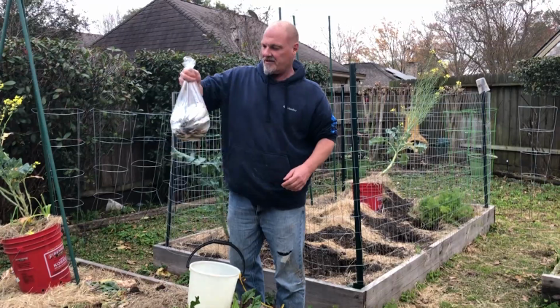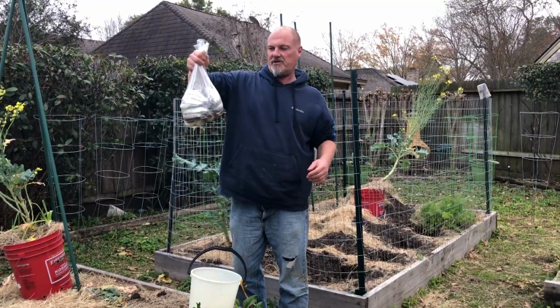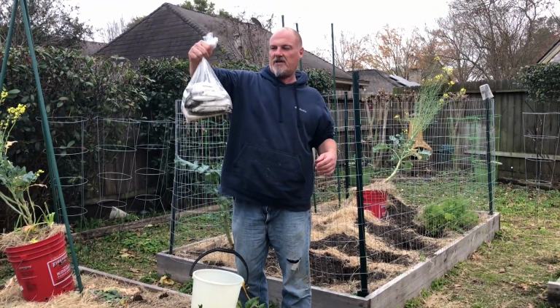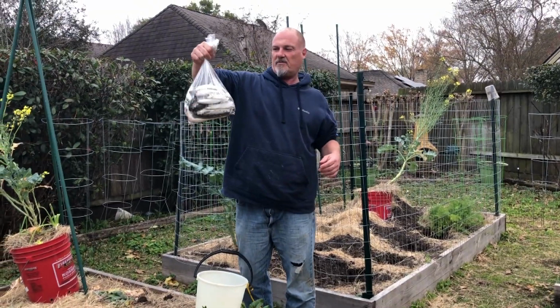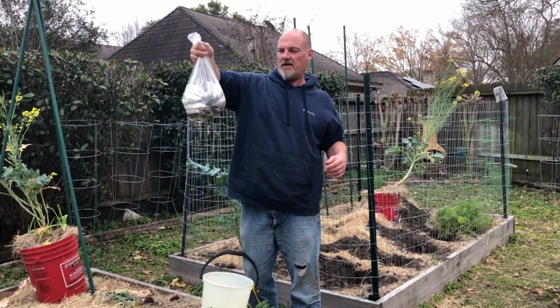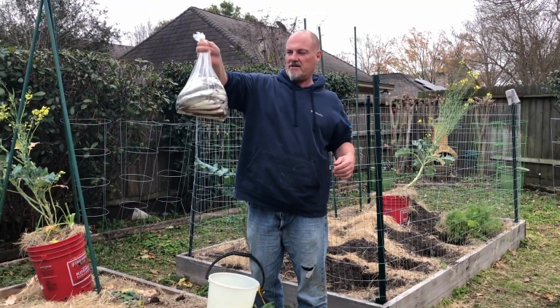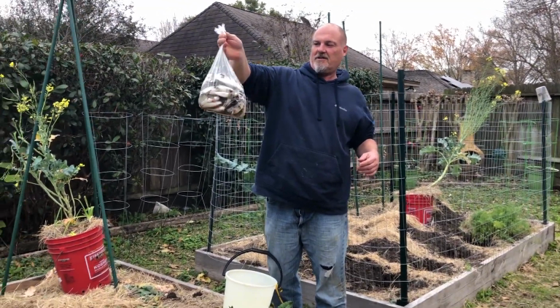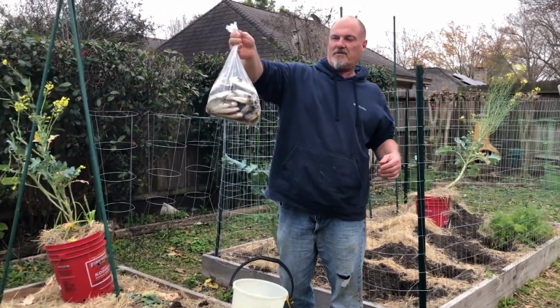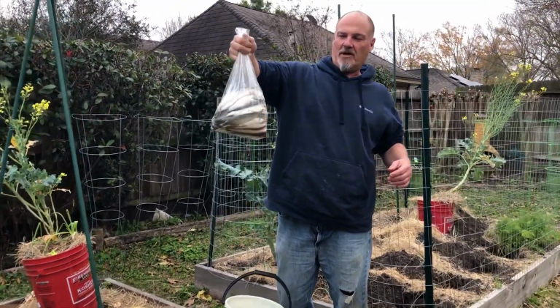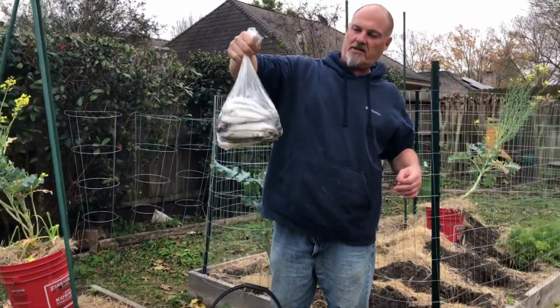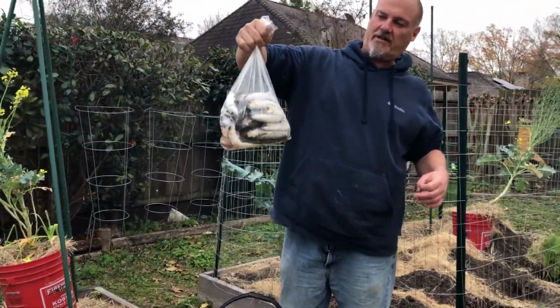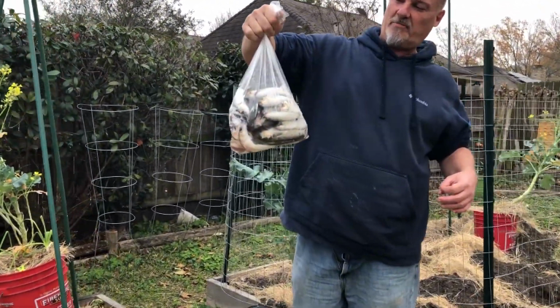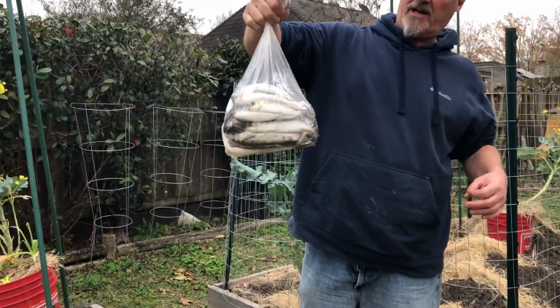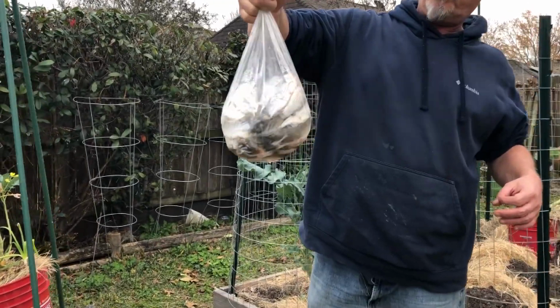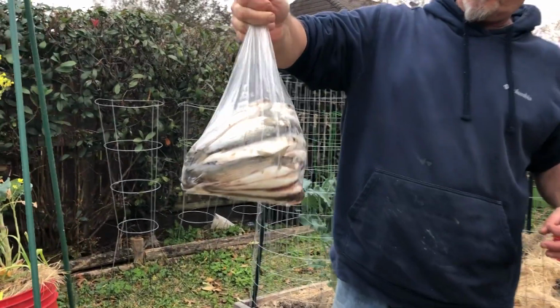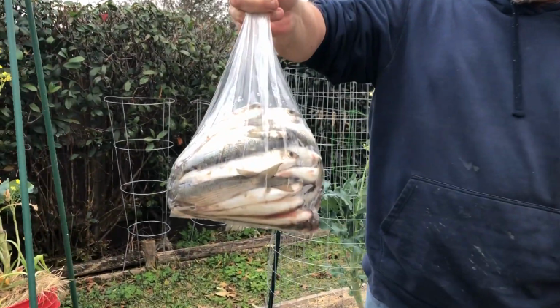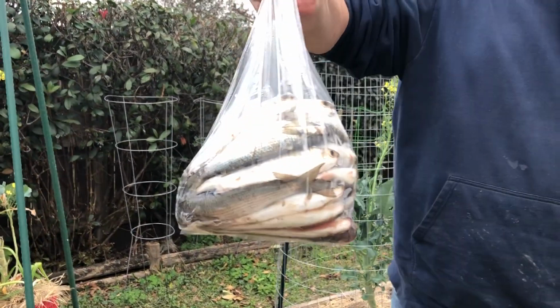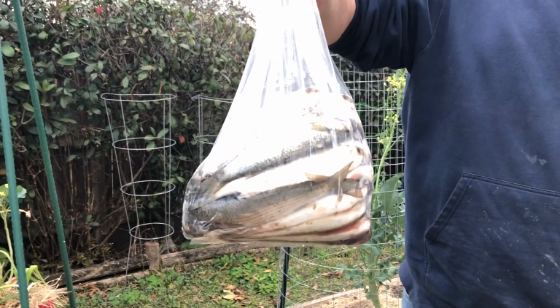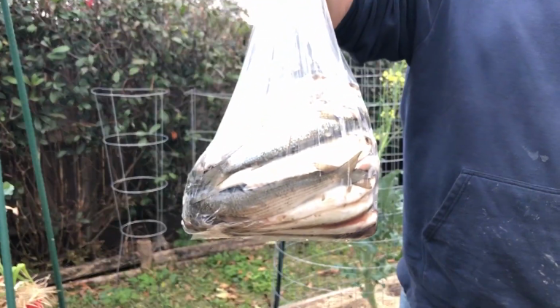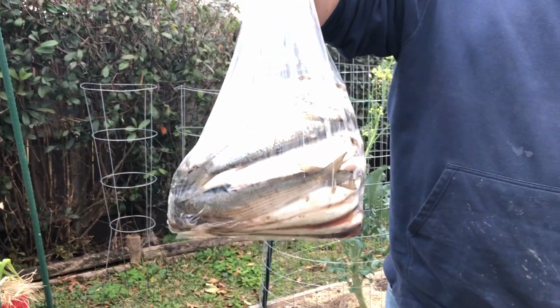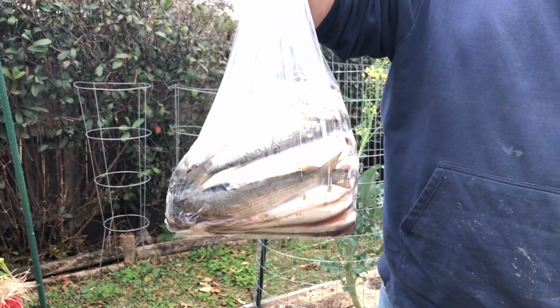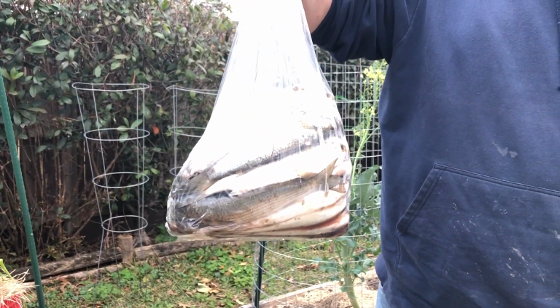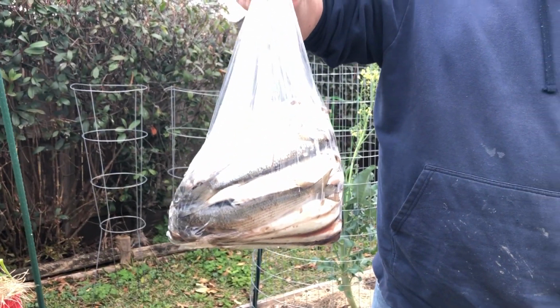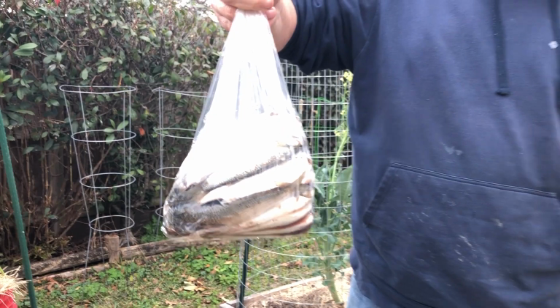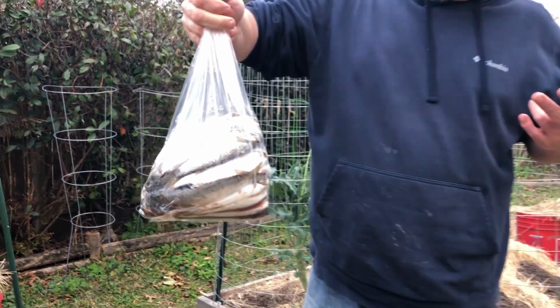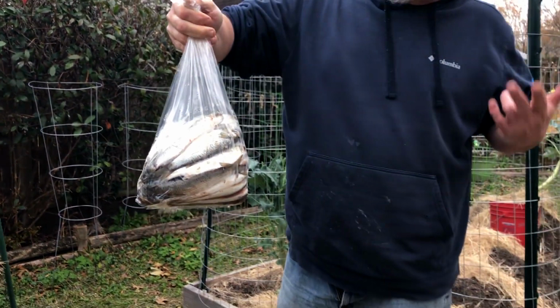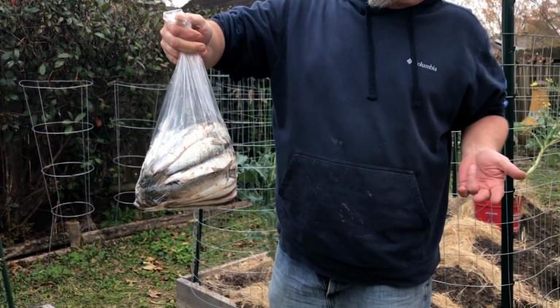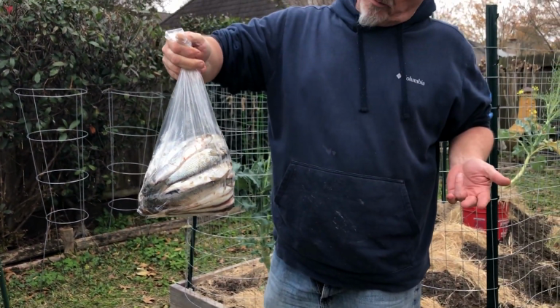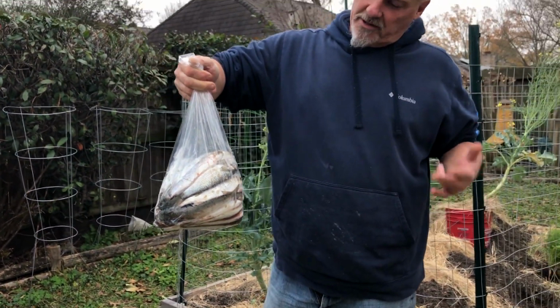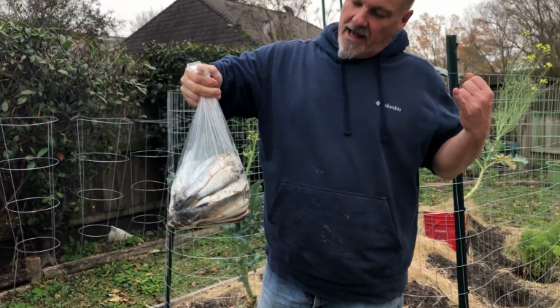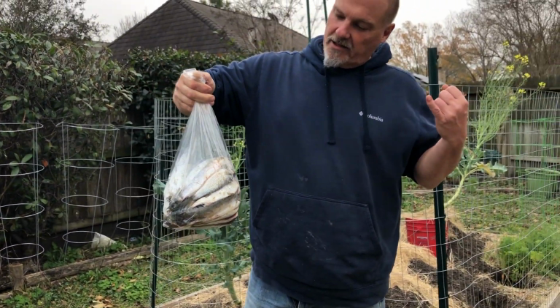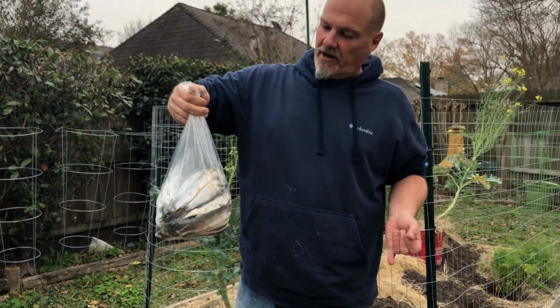Here's the finishing touch to the tomato beds — a bunch of finger mullets I had to go down to the beach and cast a net for. I've got blood meal, bone meal, ground banana peels, and coffee grounds.